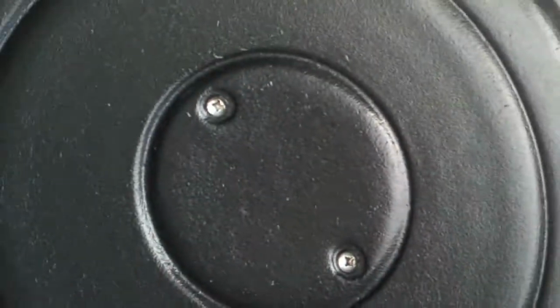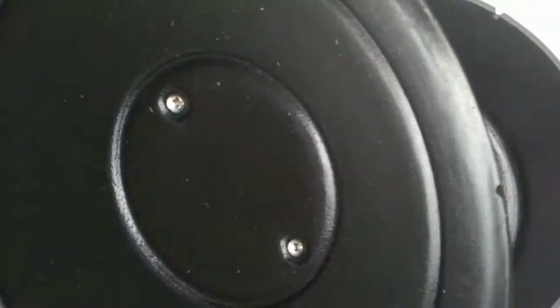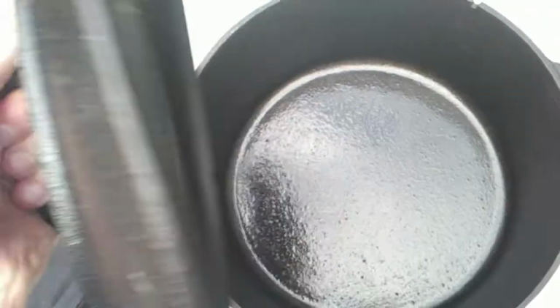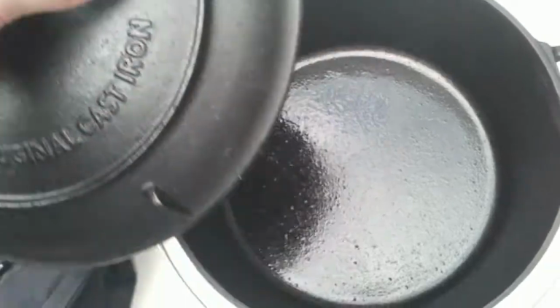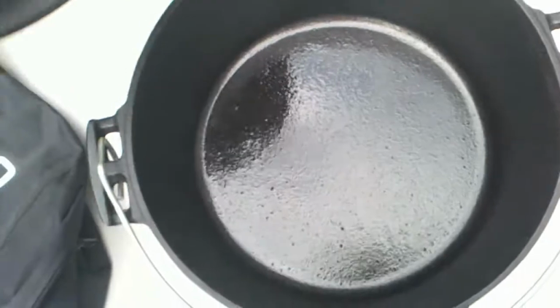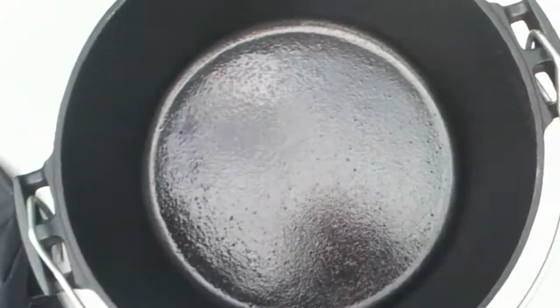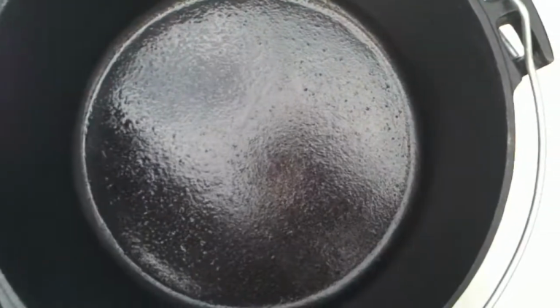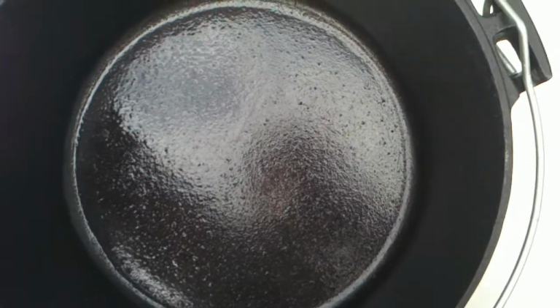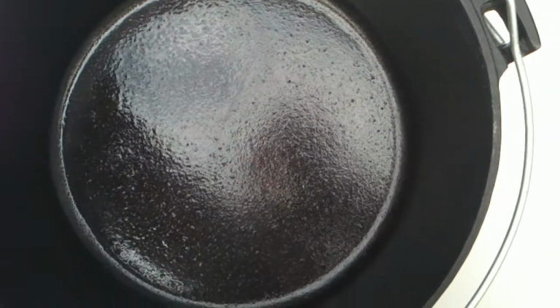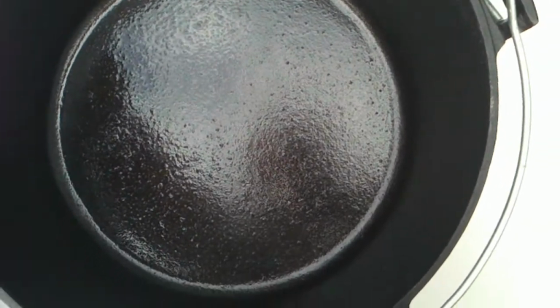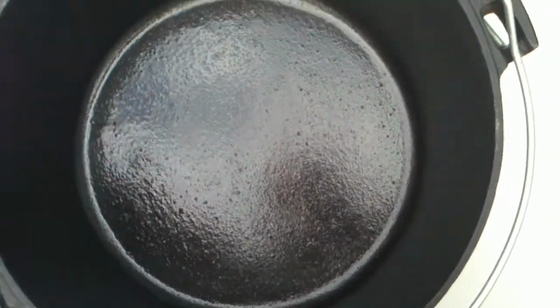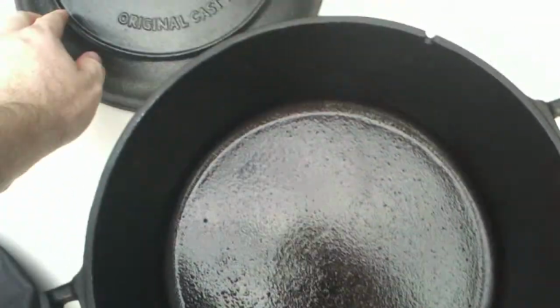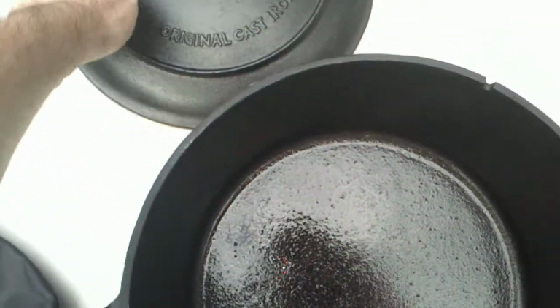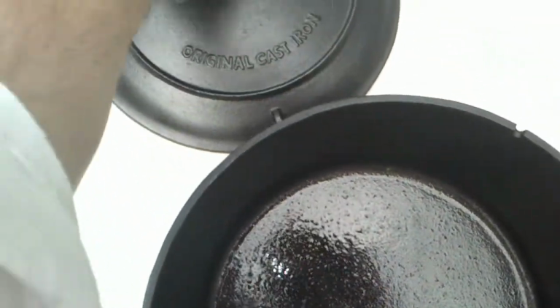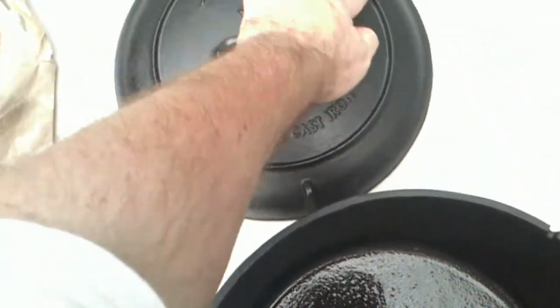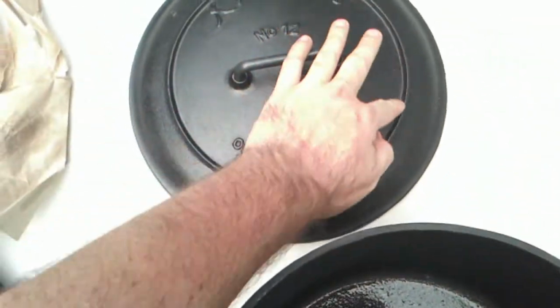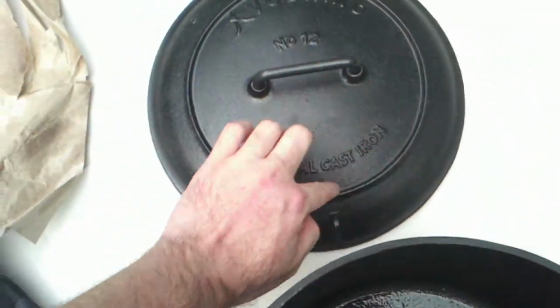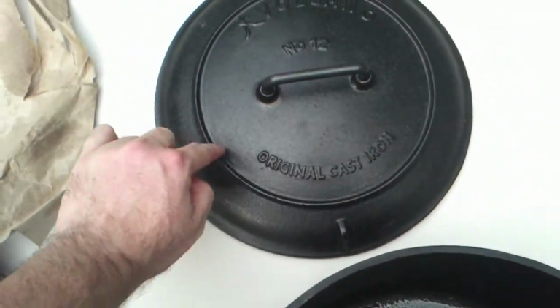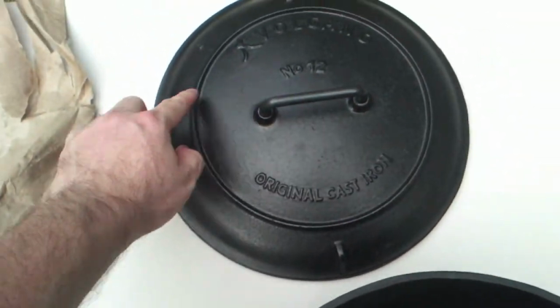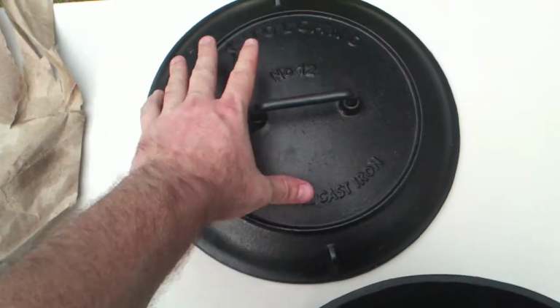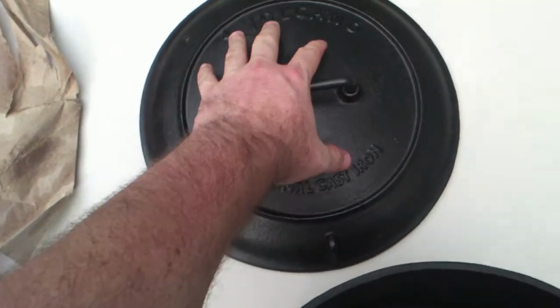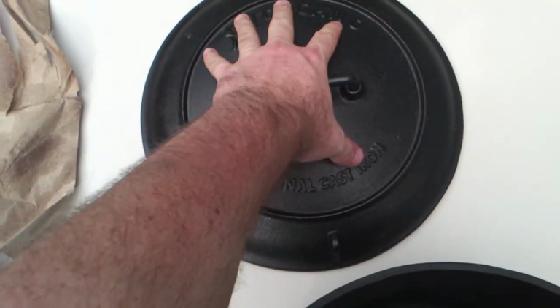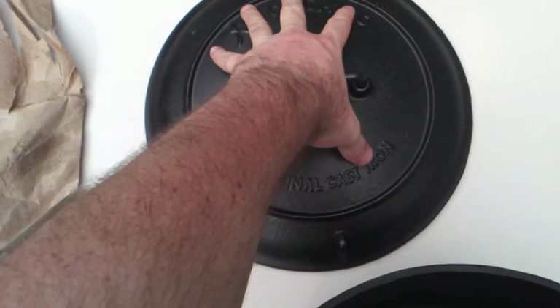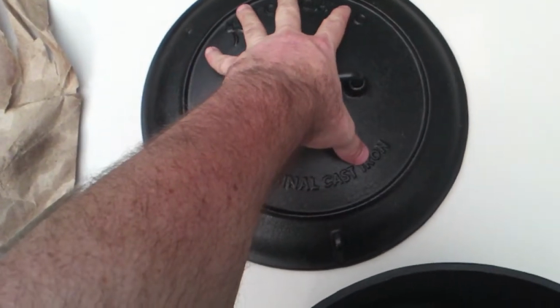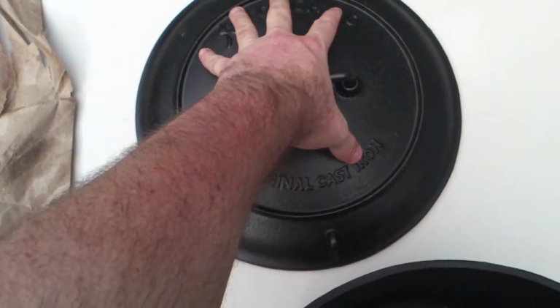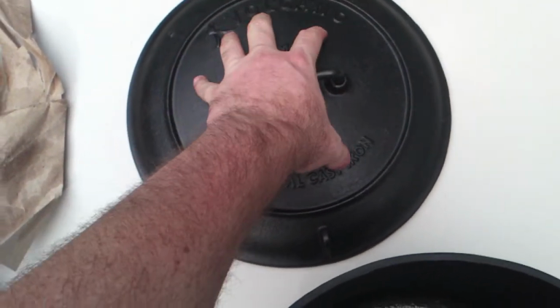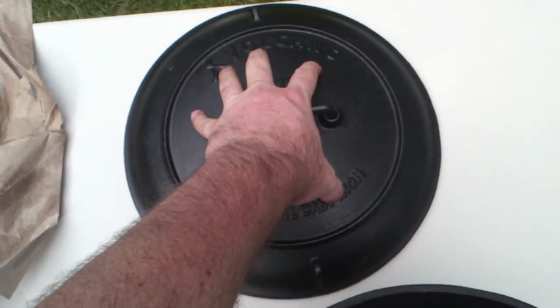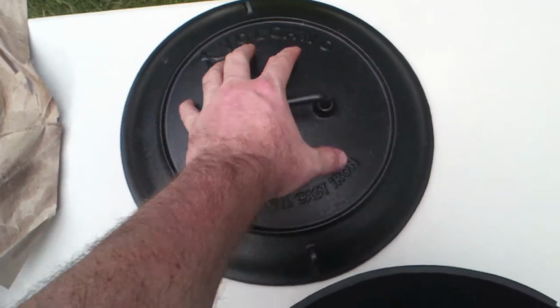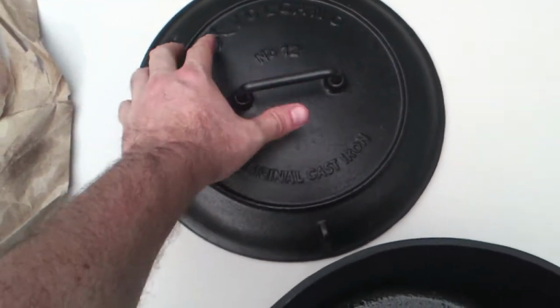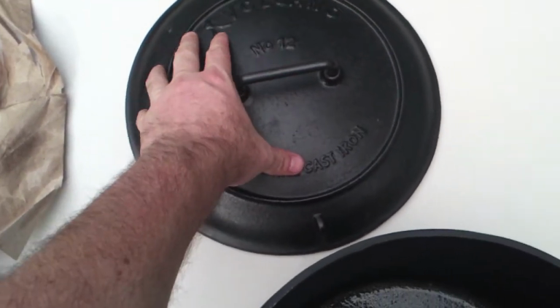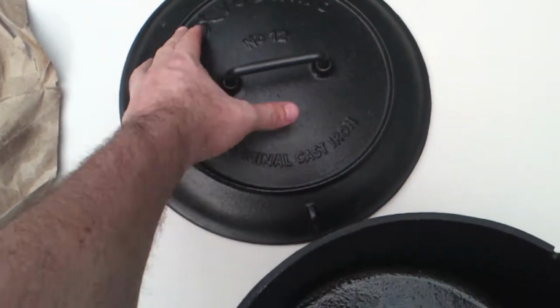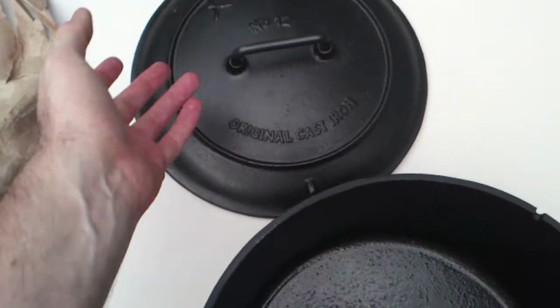There's a top — let me show you. It has three legs in the bottom. It also has a lid ring. This ring right here is also good for putting your charcoal on top, or for stacking two Dutch ovens because it keeps them from falling.